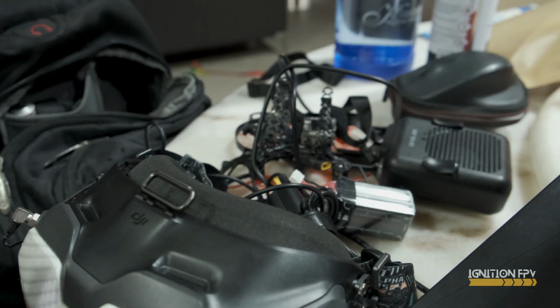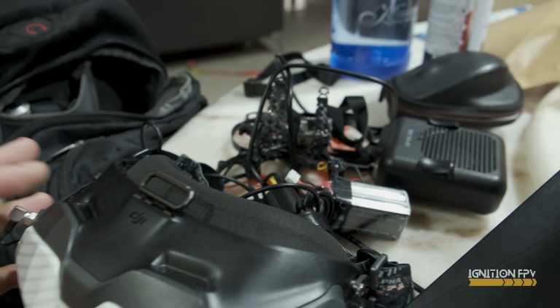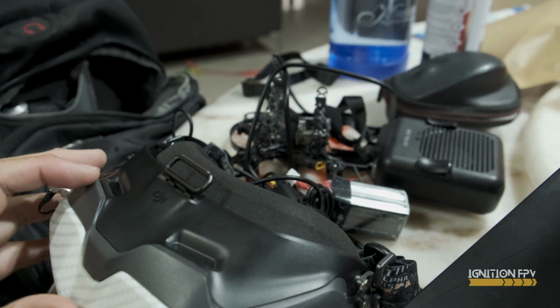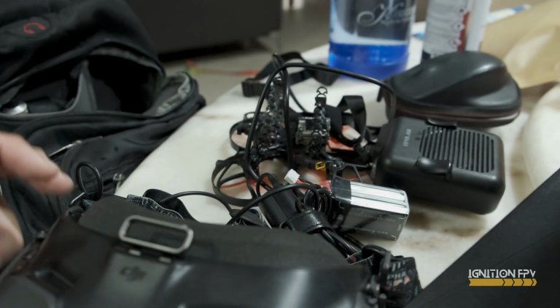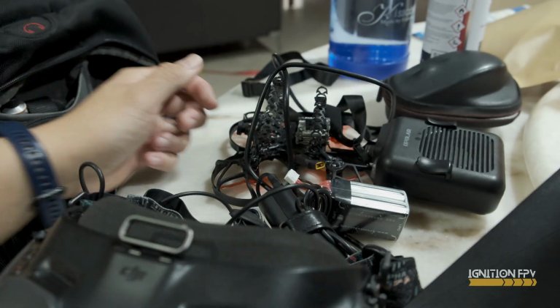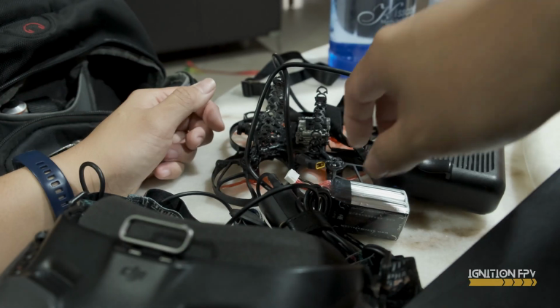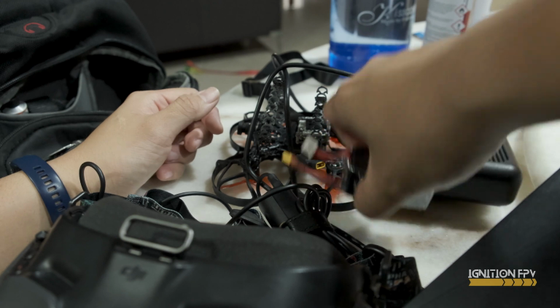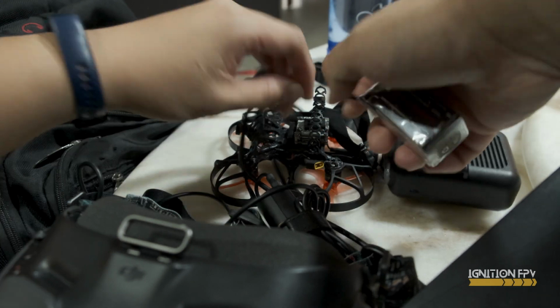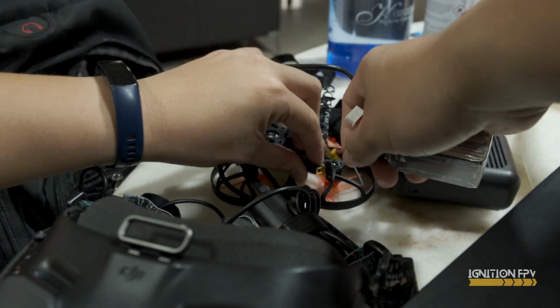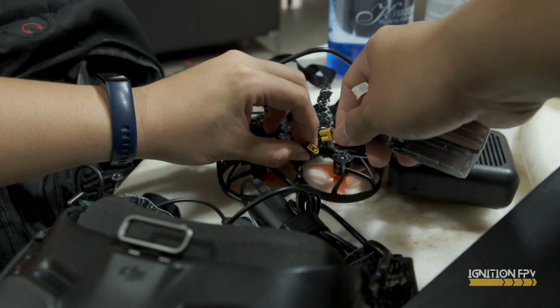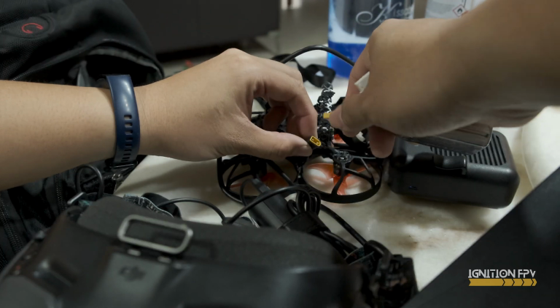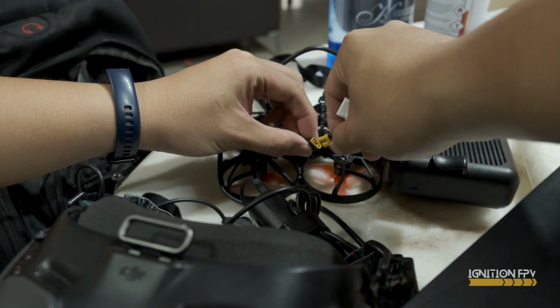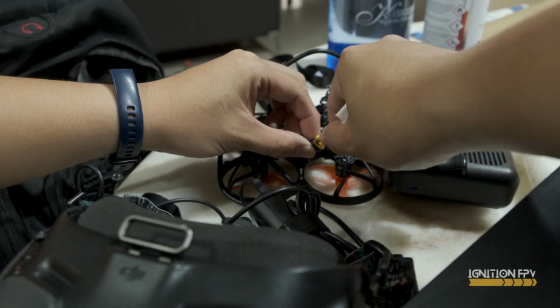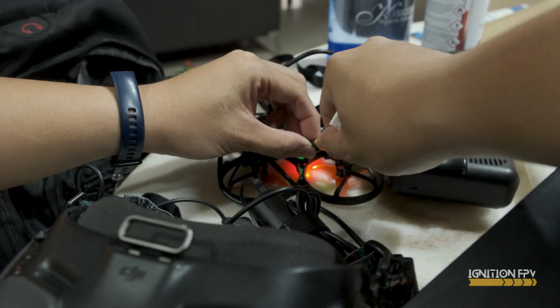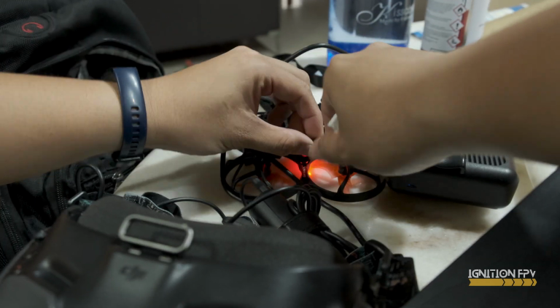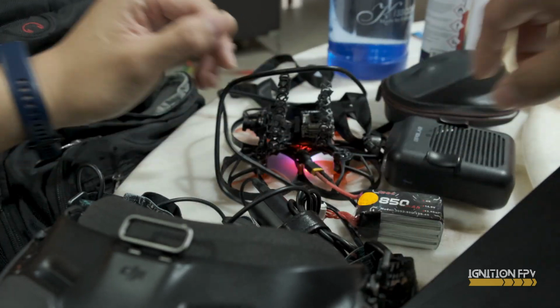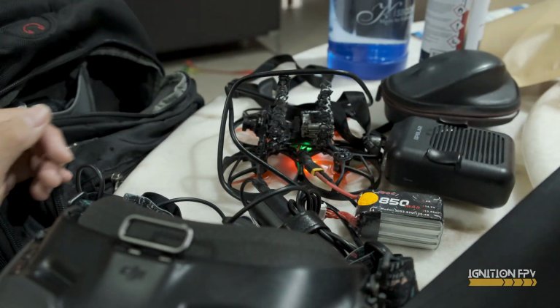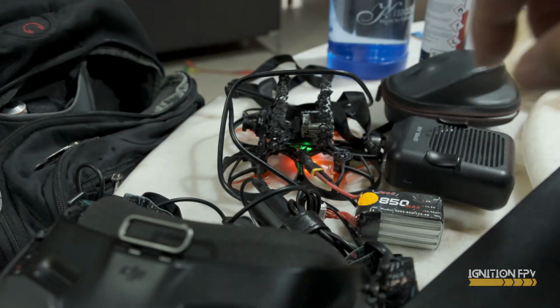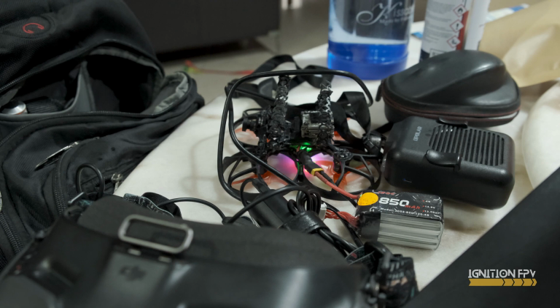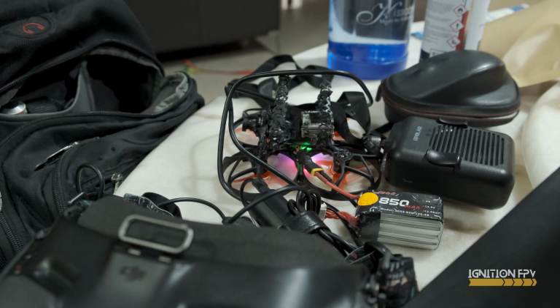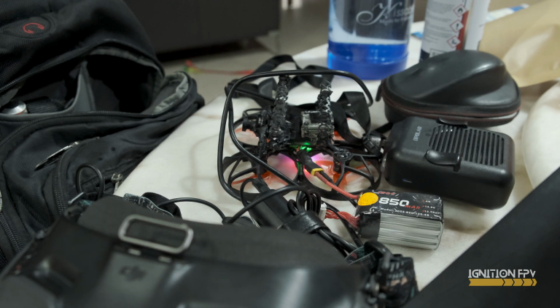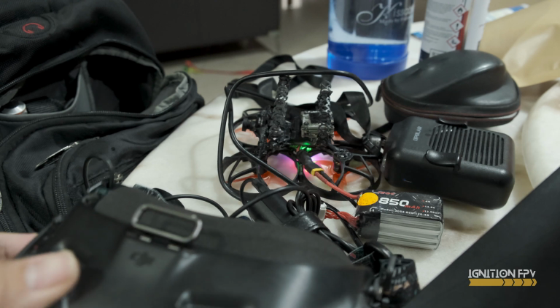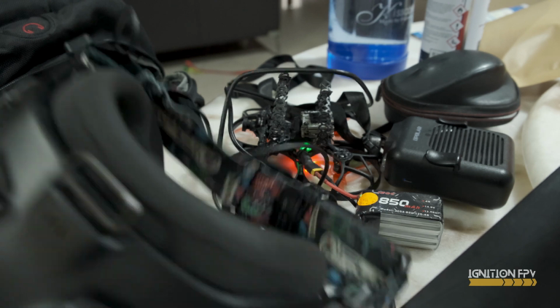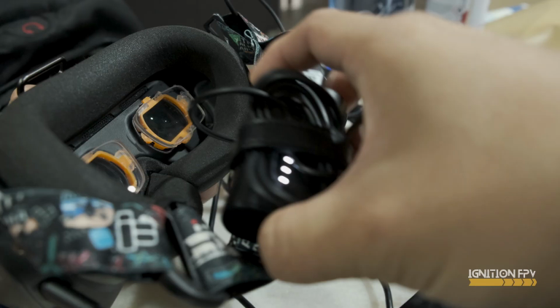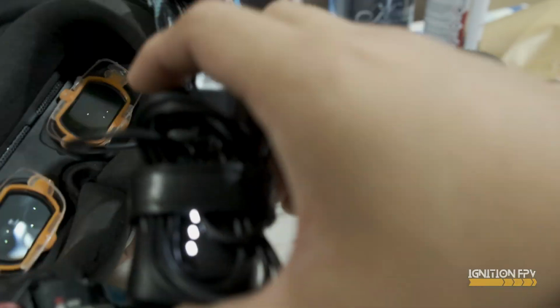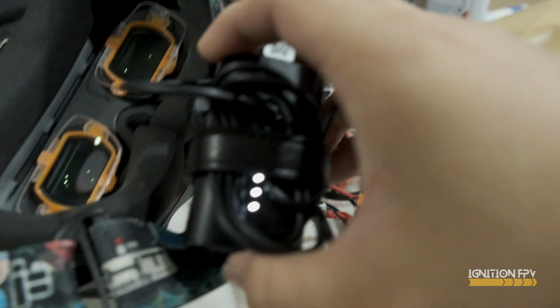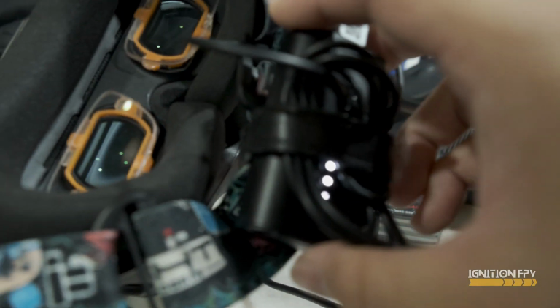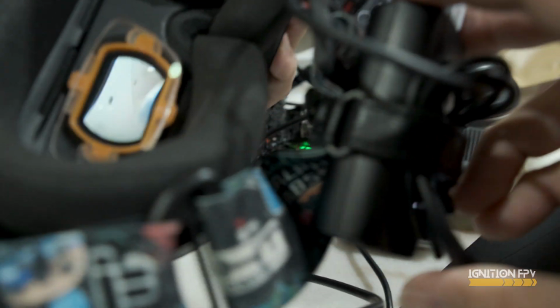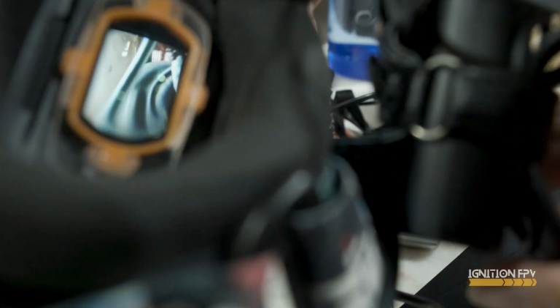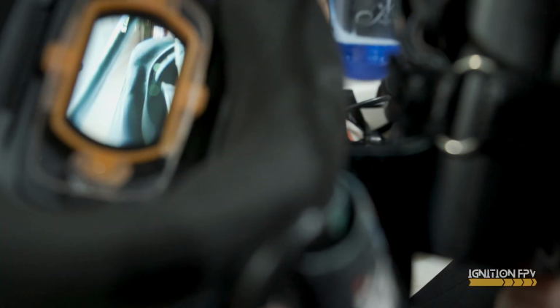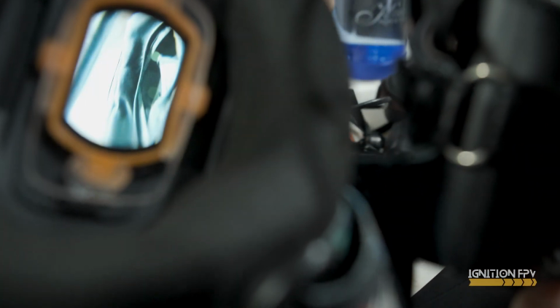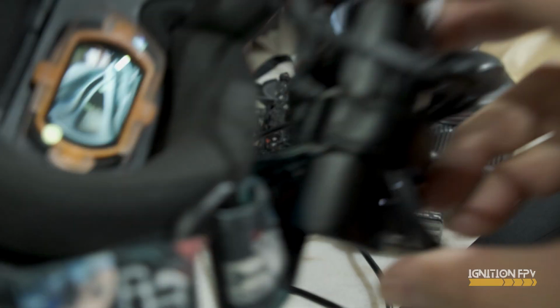Okay, so you're supposed to connect your drone and your goggles. My goggles are already on. I have a video.